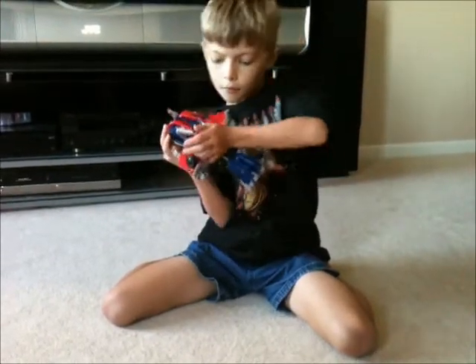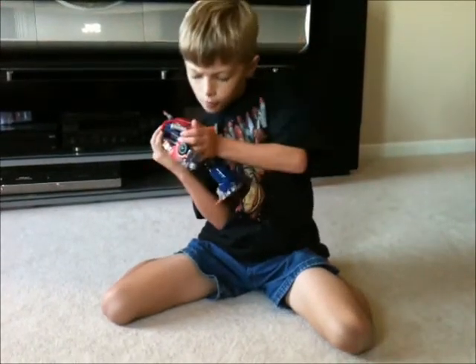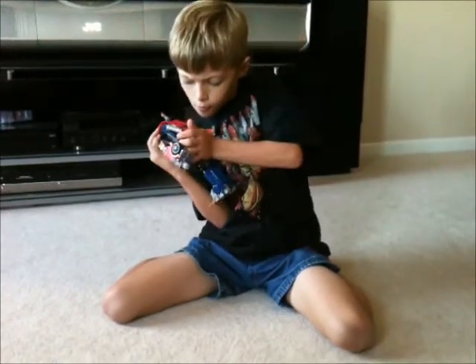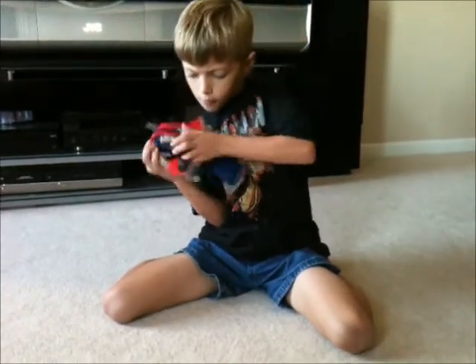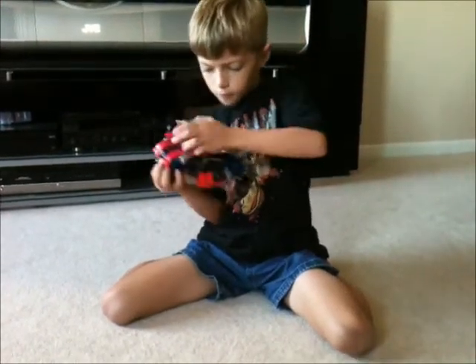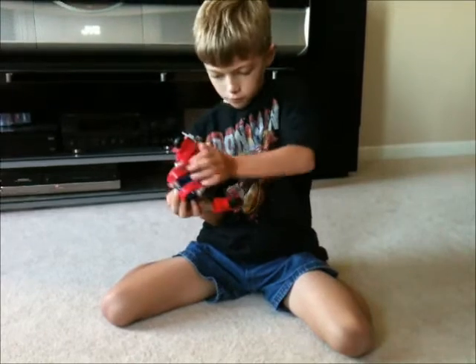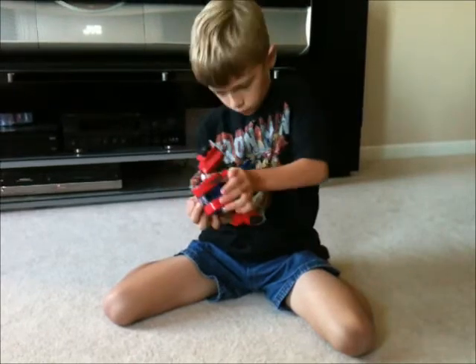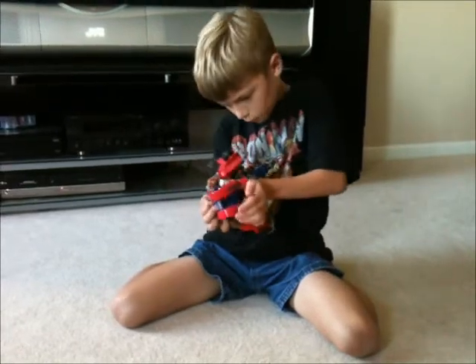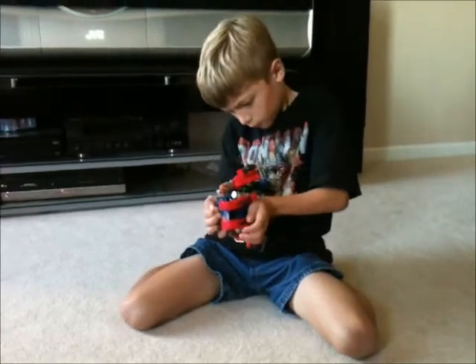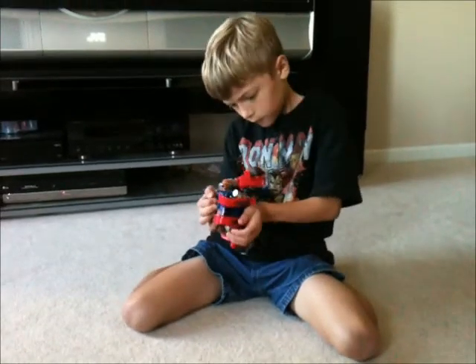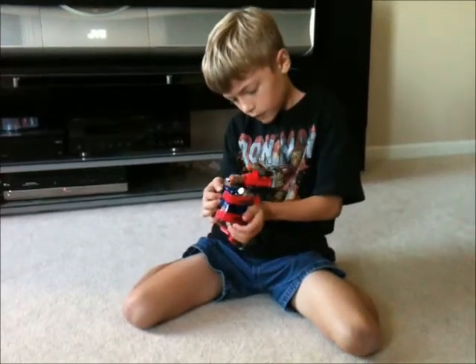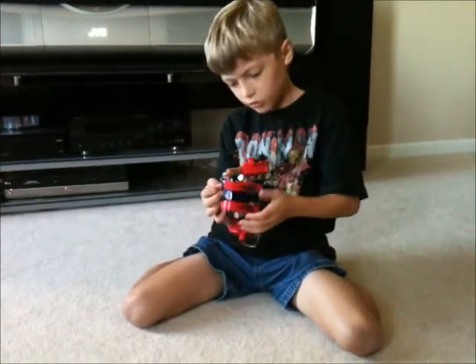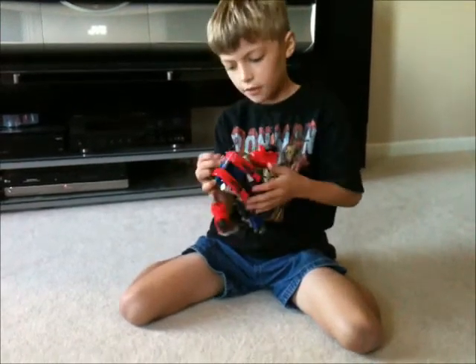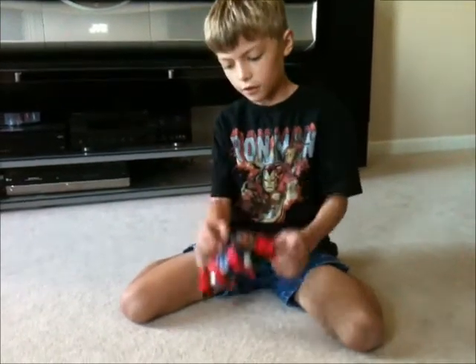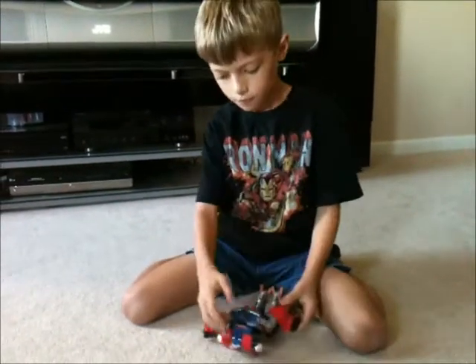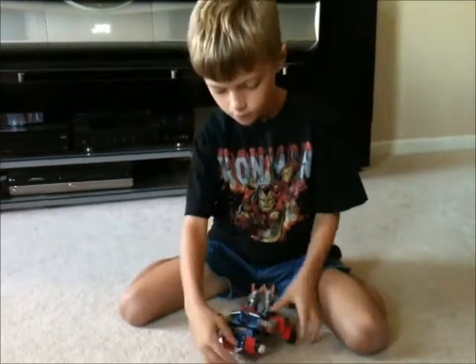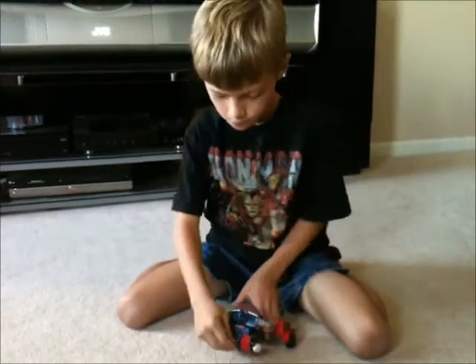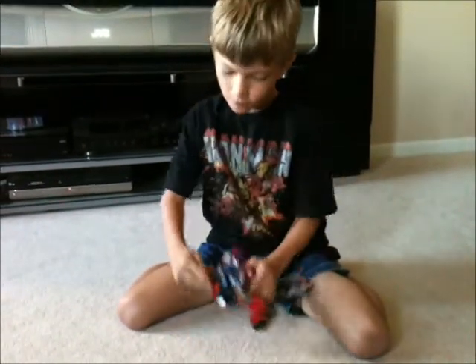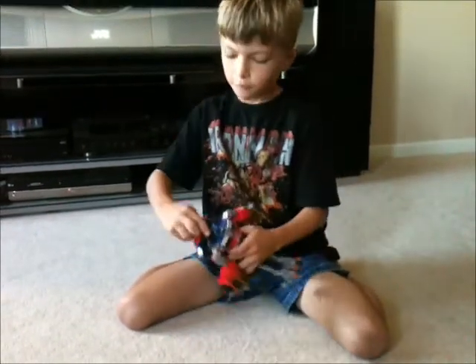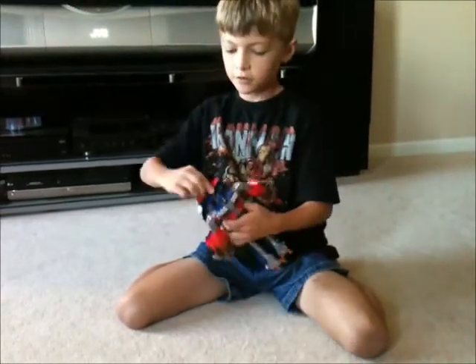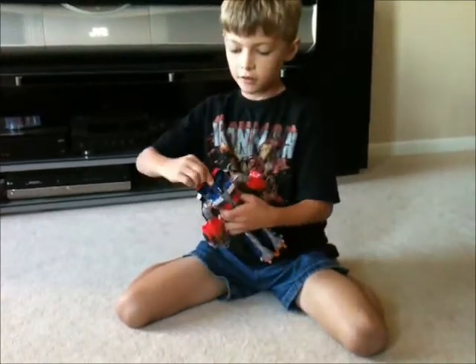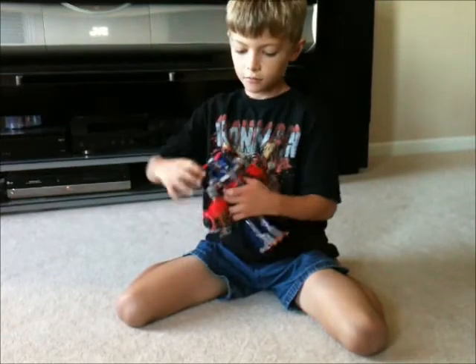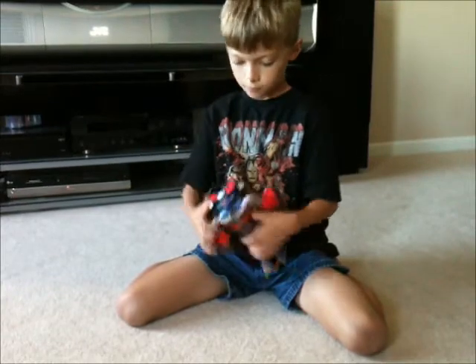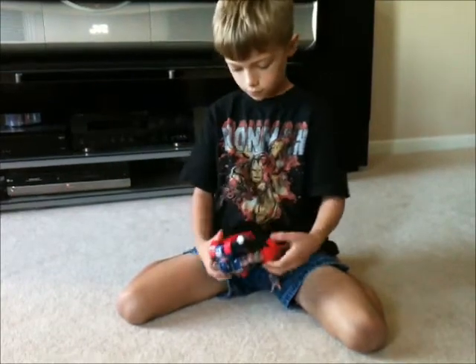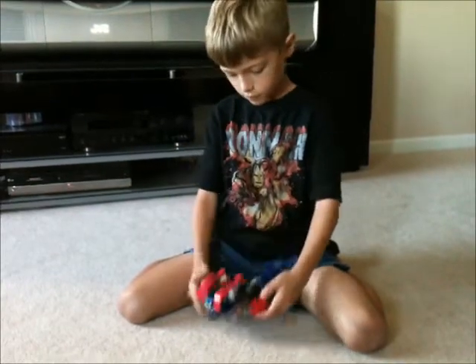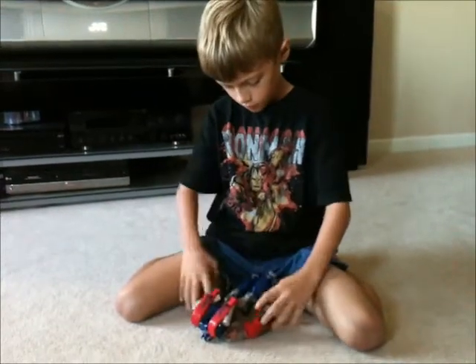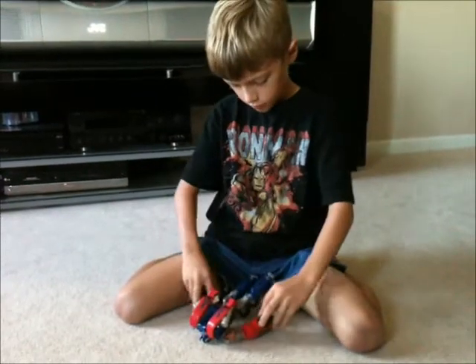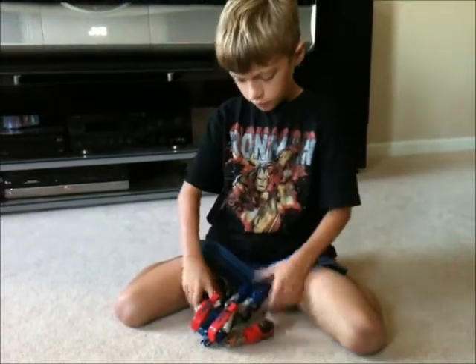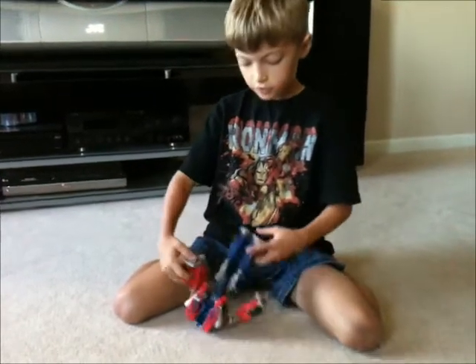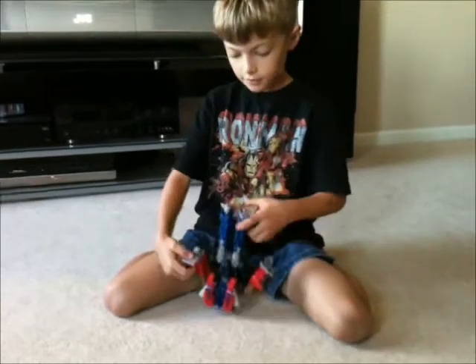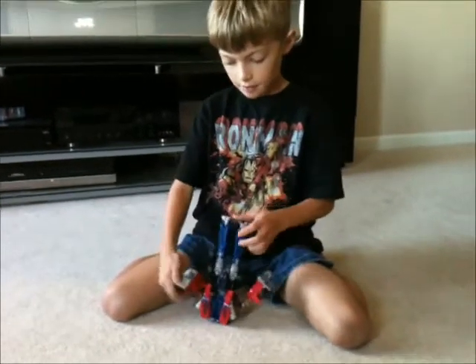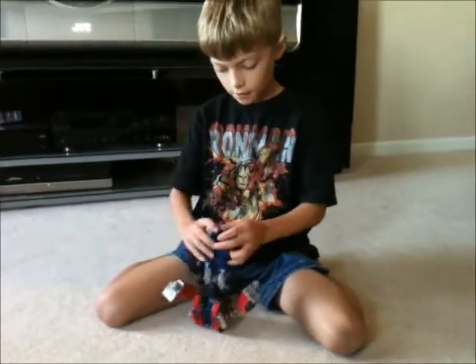Push that there. Put this in. Make sure they stay back.